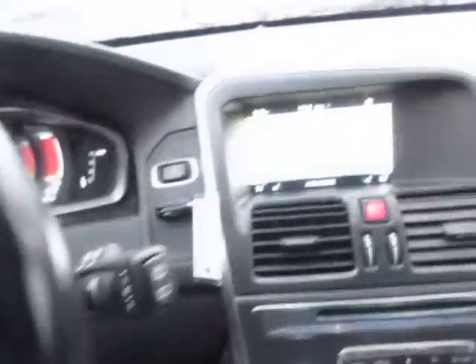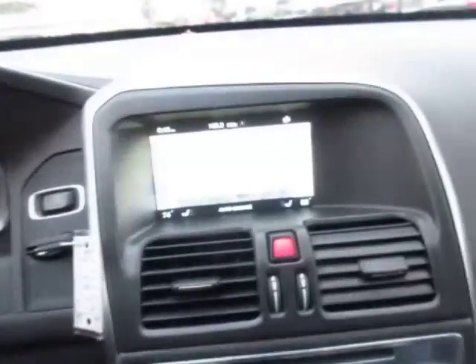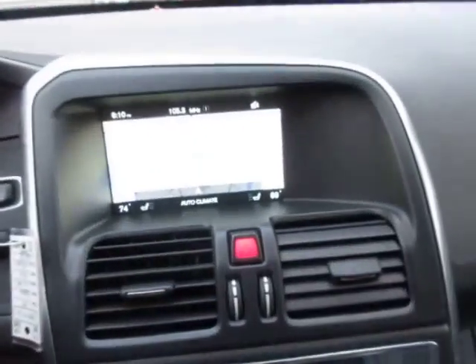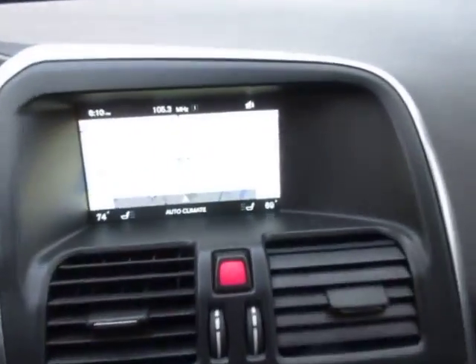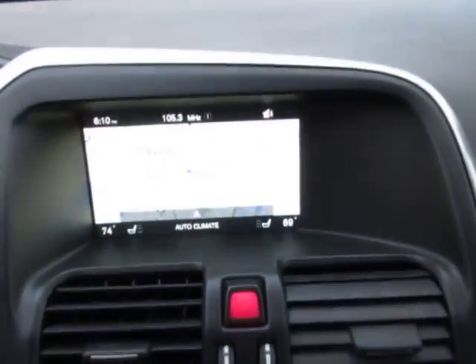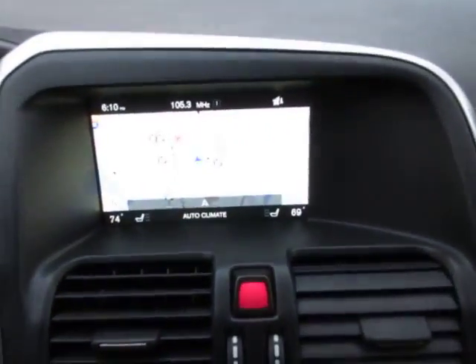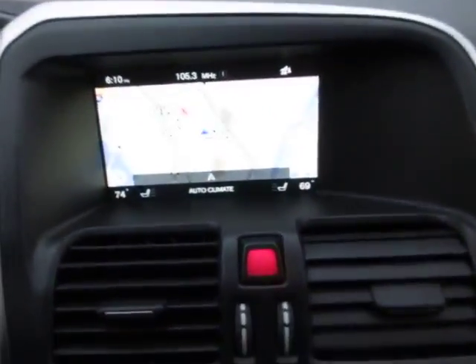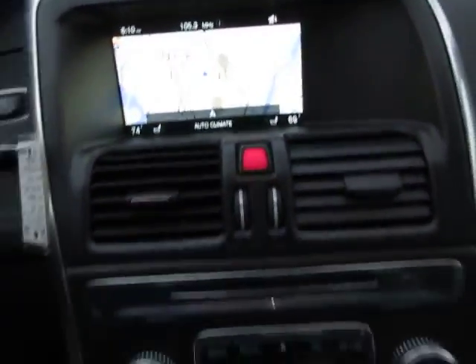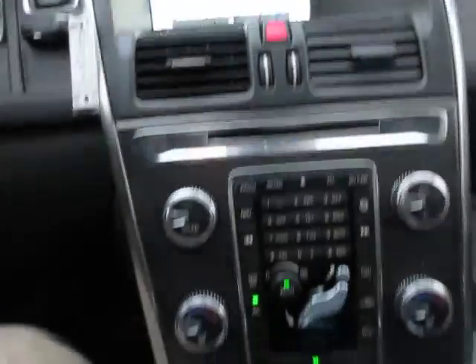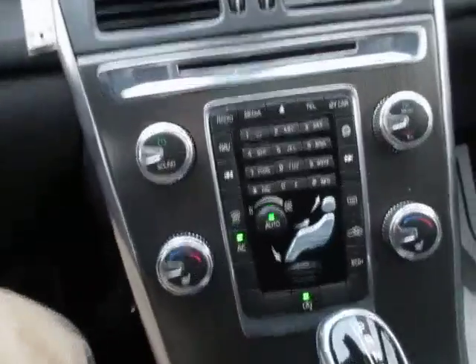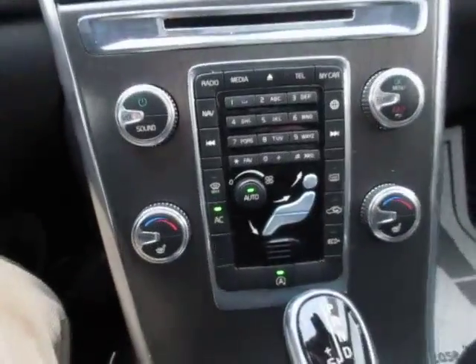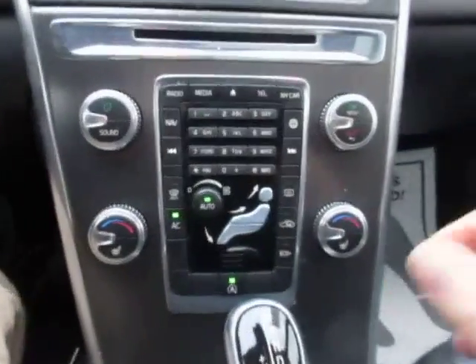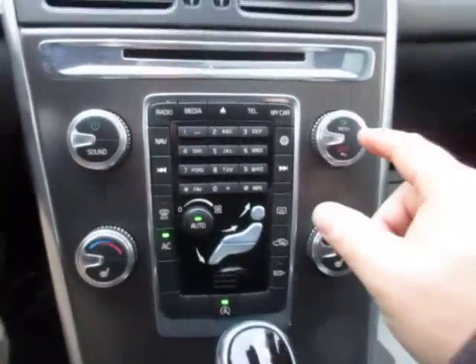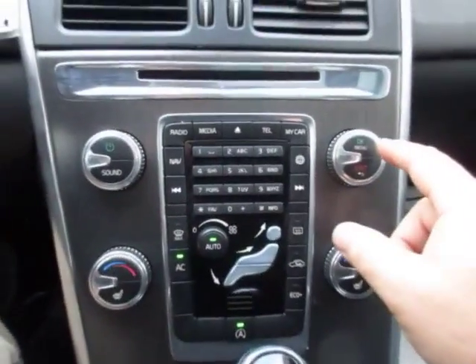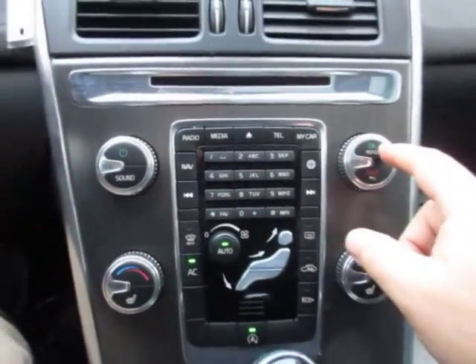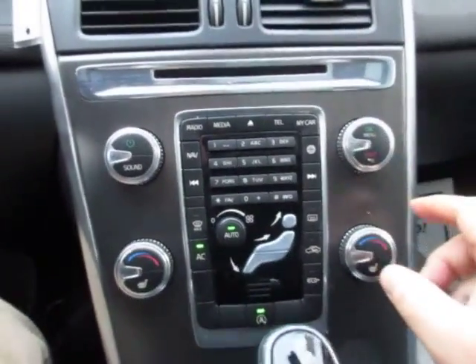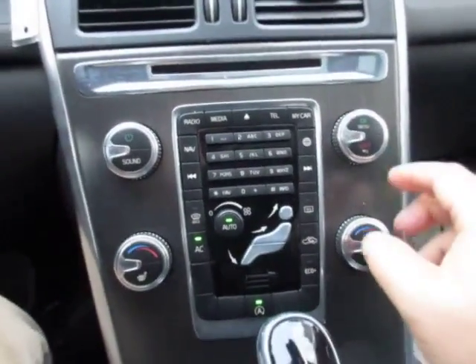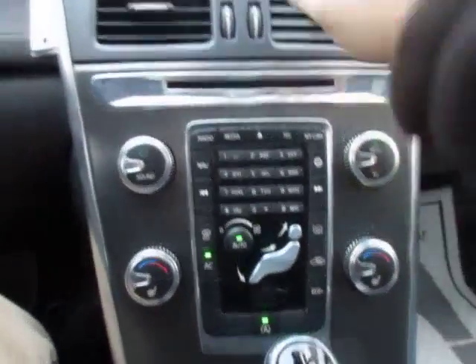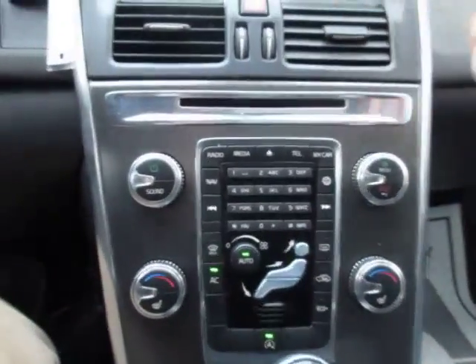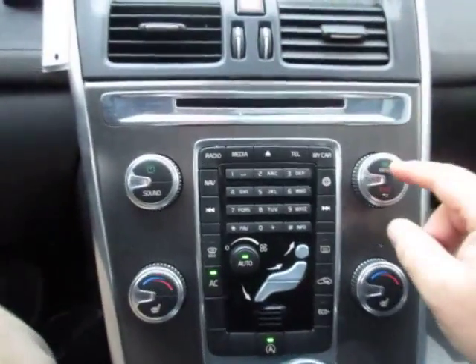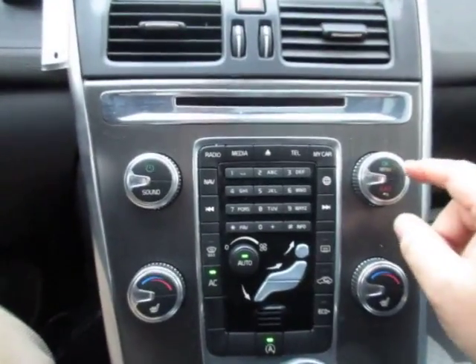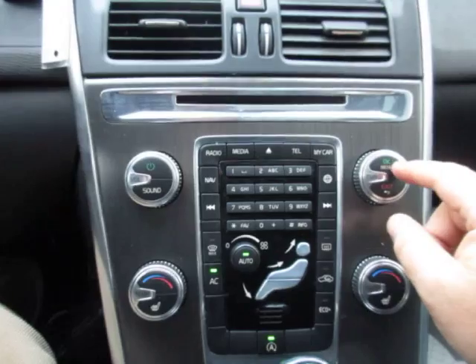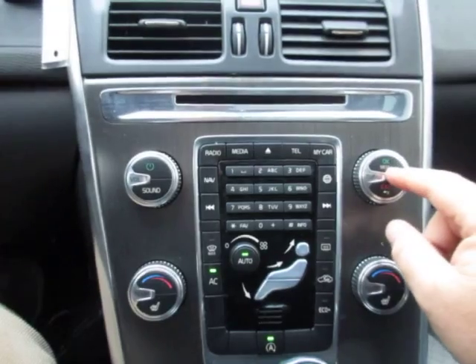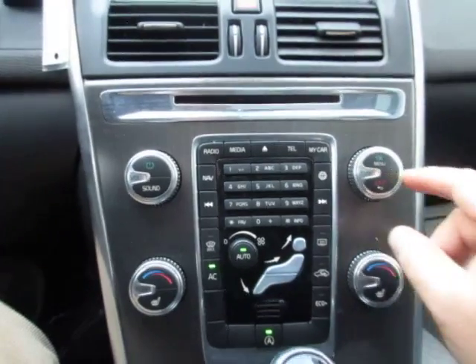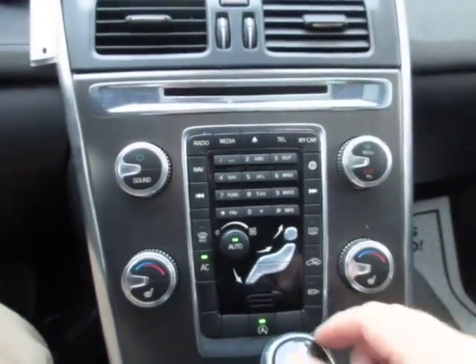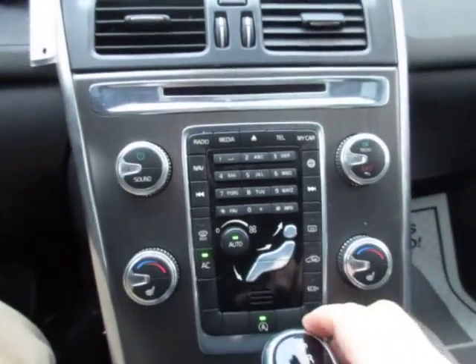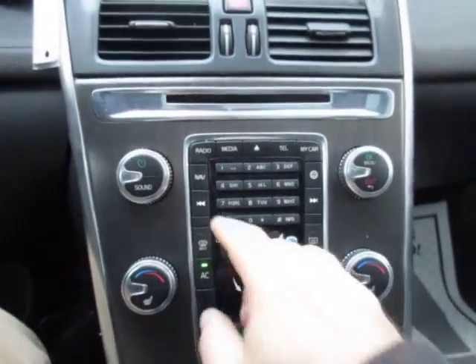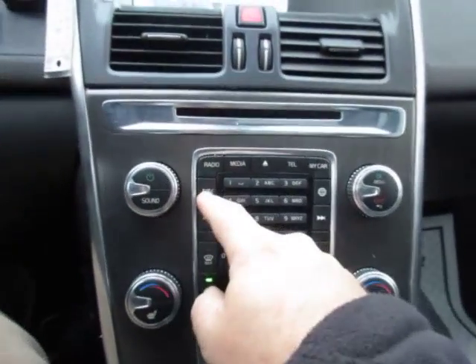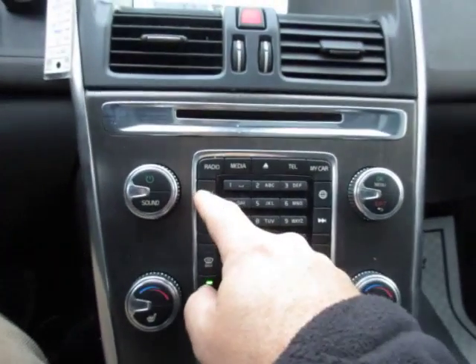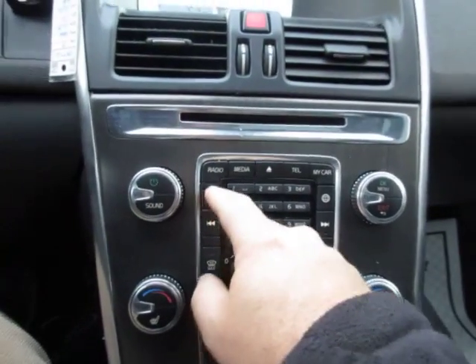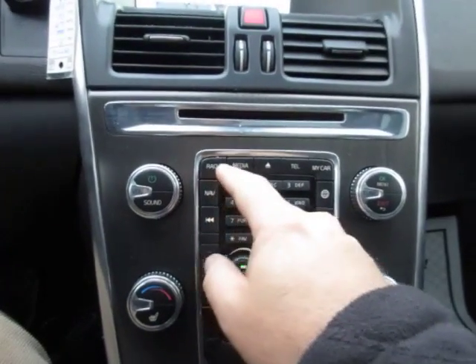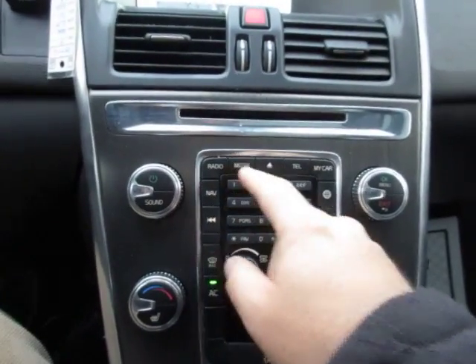This is a large navigation screen with all of your options here as well. You can control this center screen with these buttons and this menu button, or manually just hit nav, radio, or media.